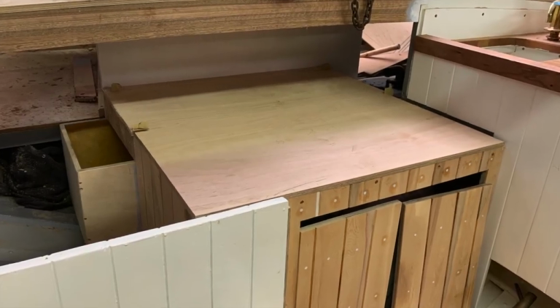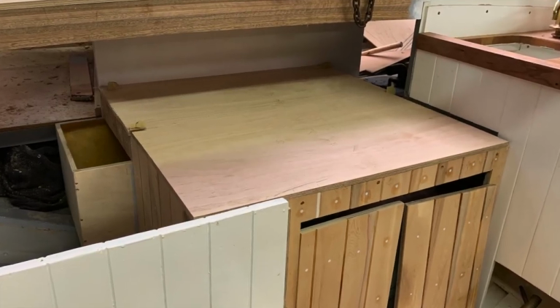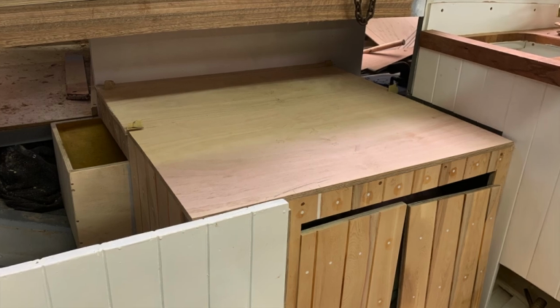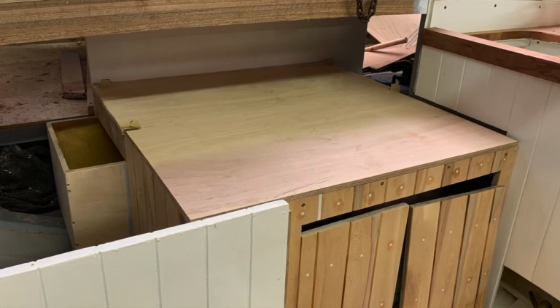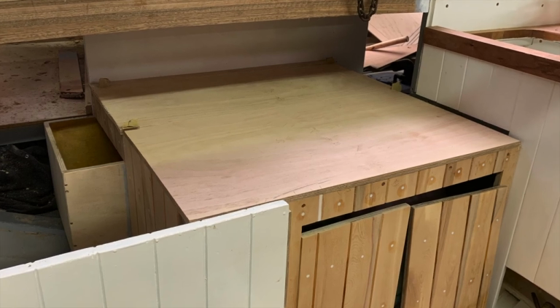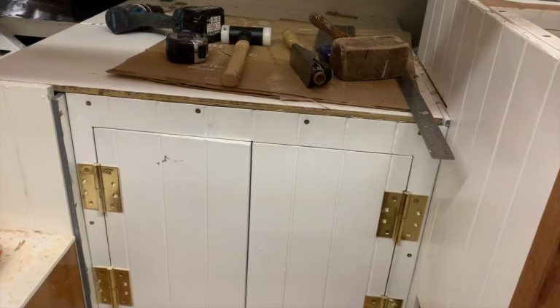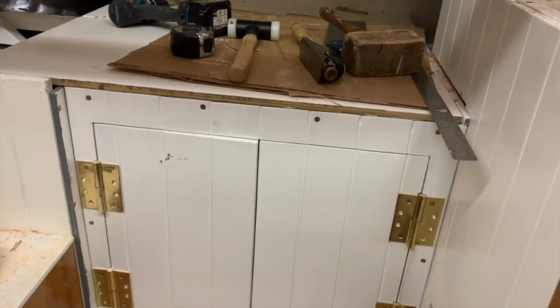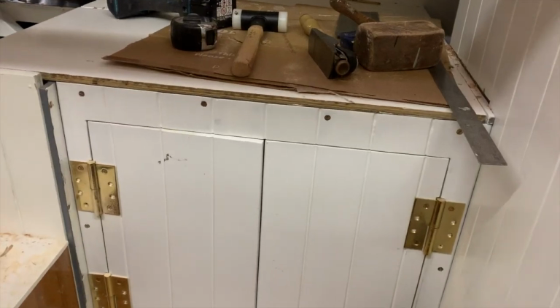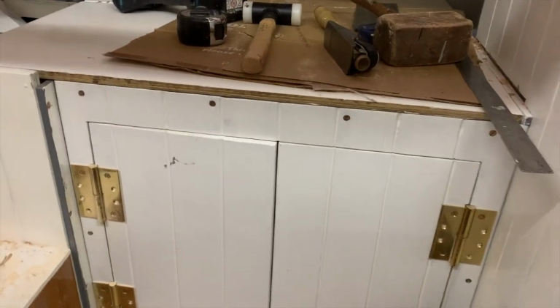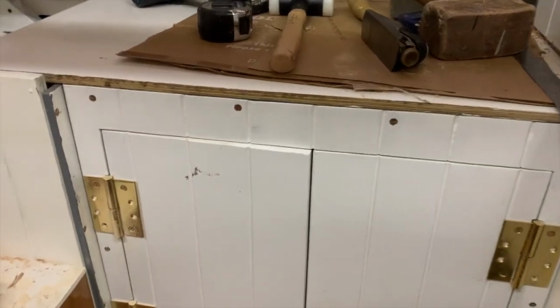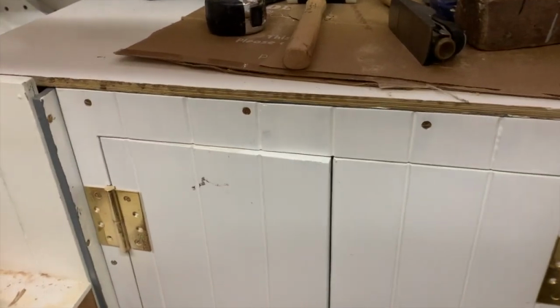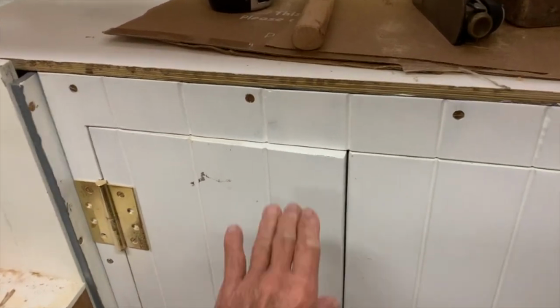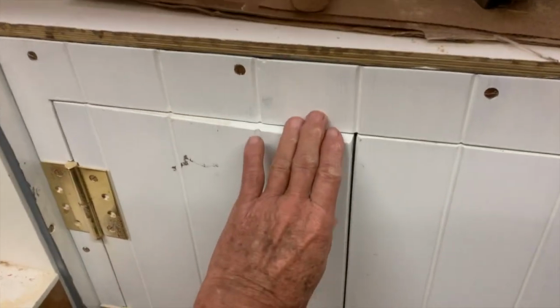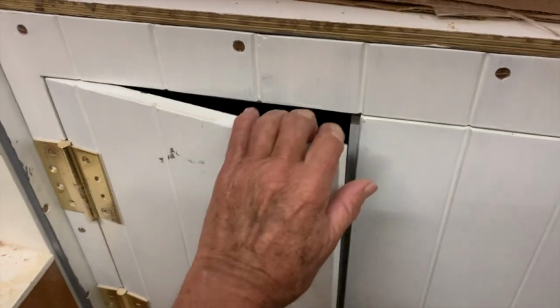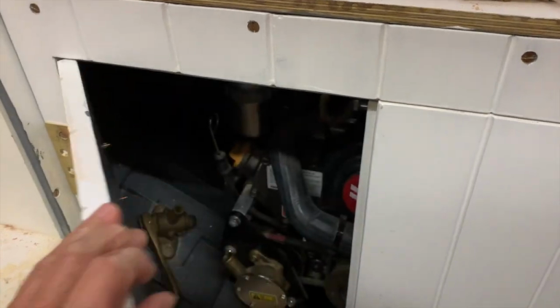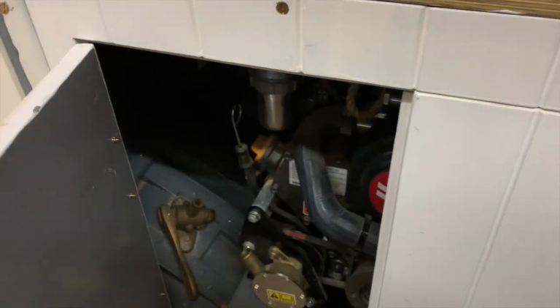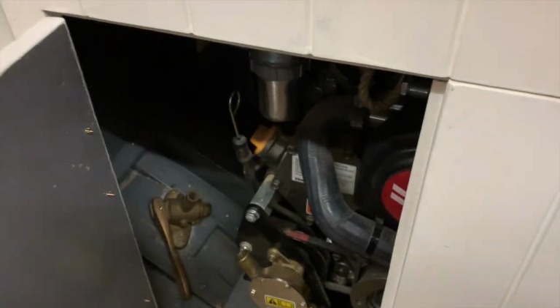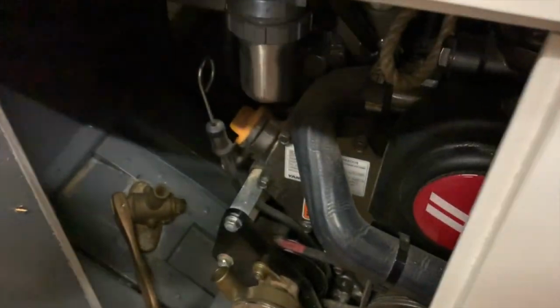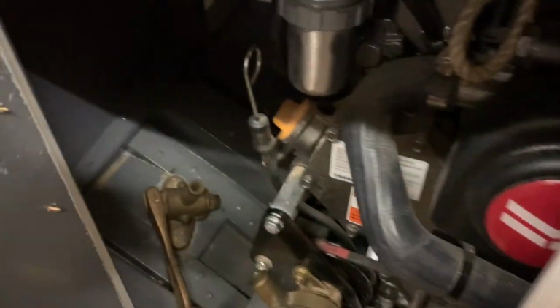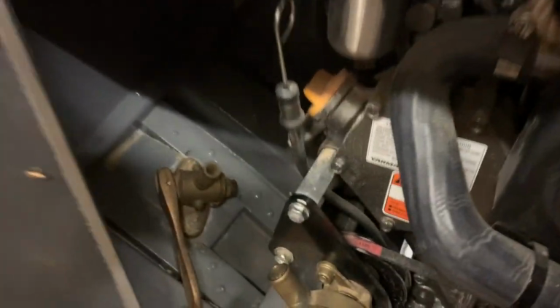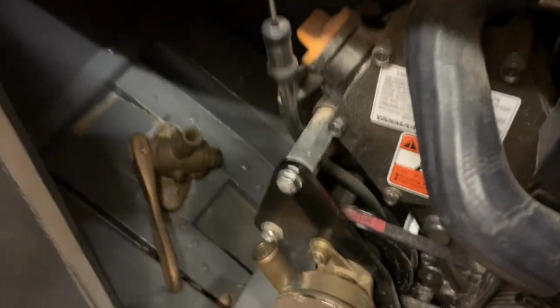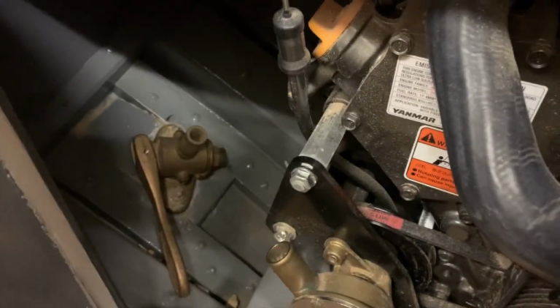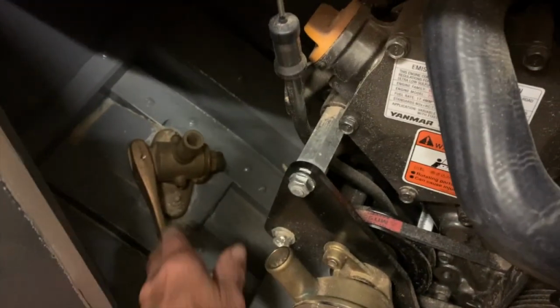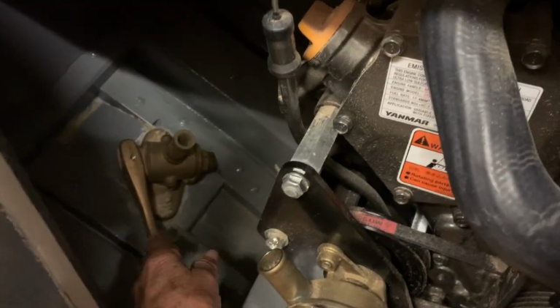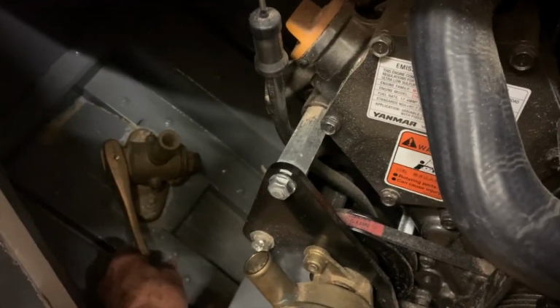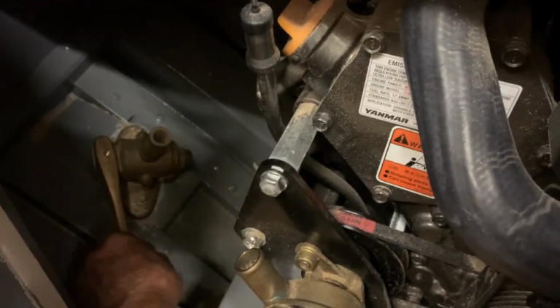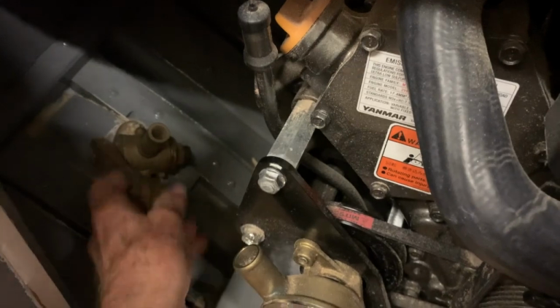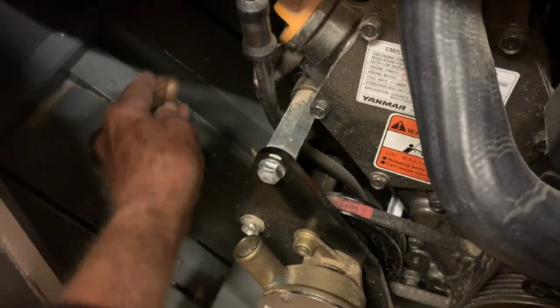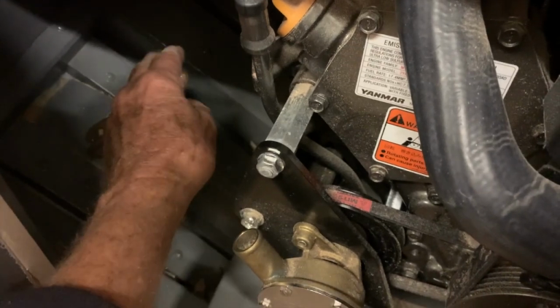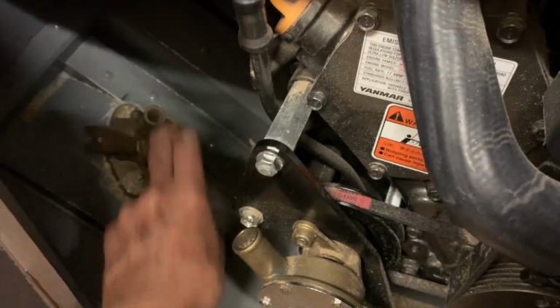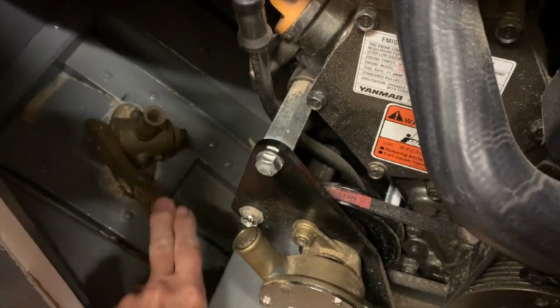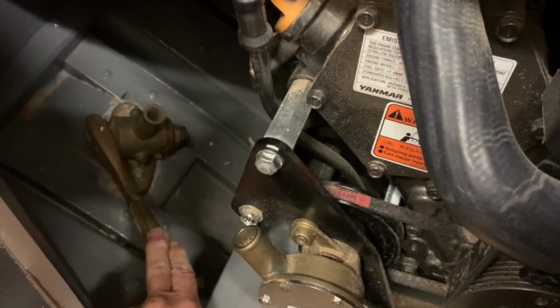I was able to build the engine box, which will be able to be dismantled at any time. The doors on the front will be easily removable, and it's important also to make sure the water intake sea cock is easily accessible.